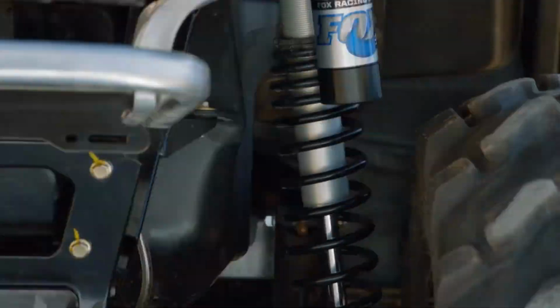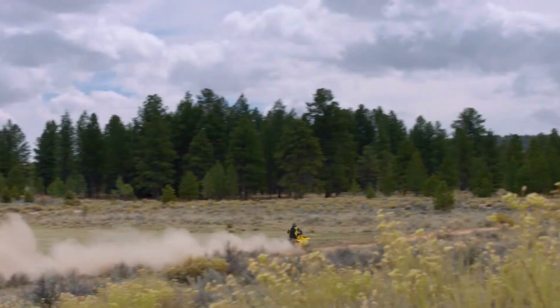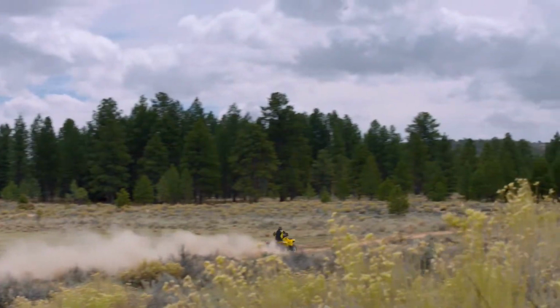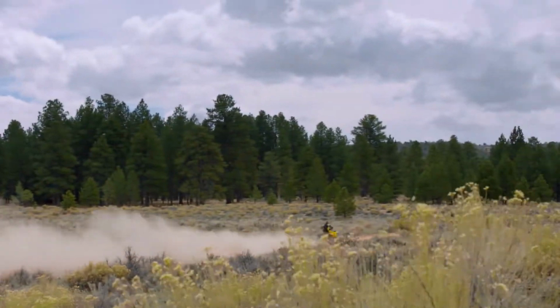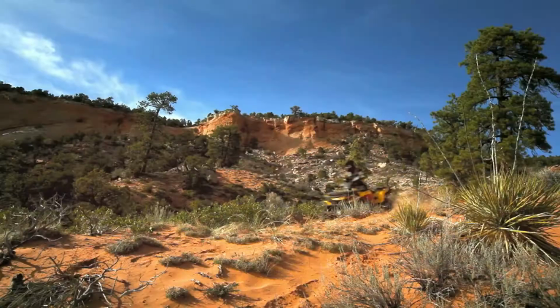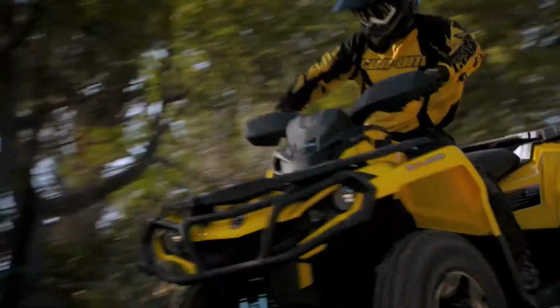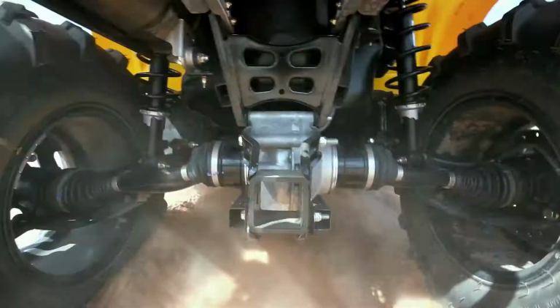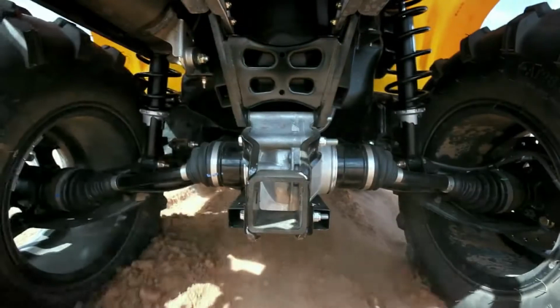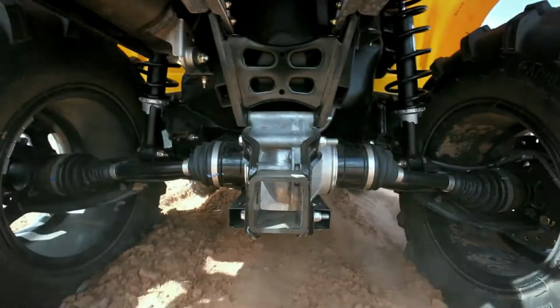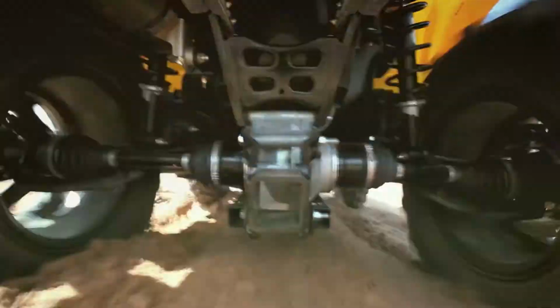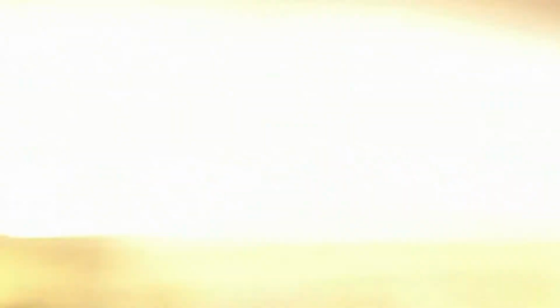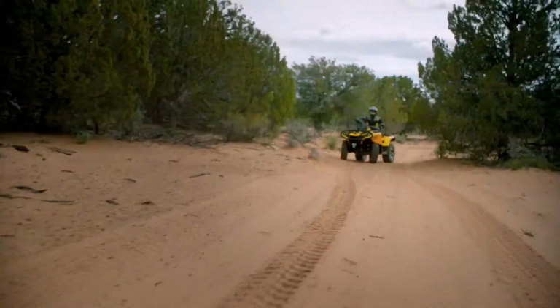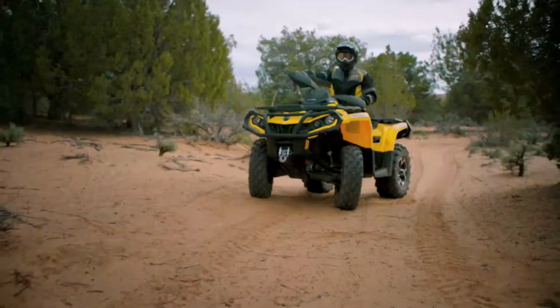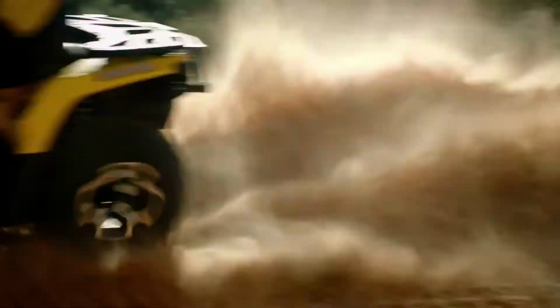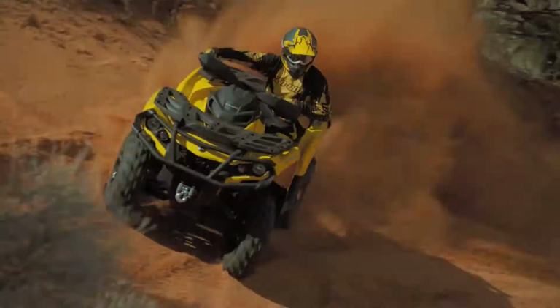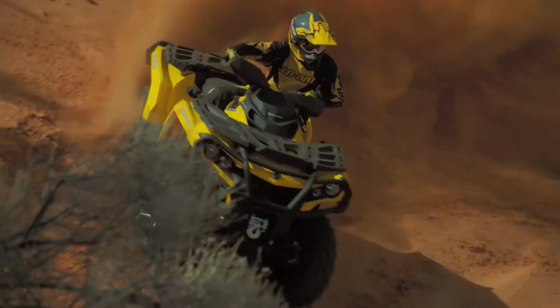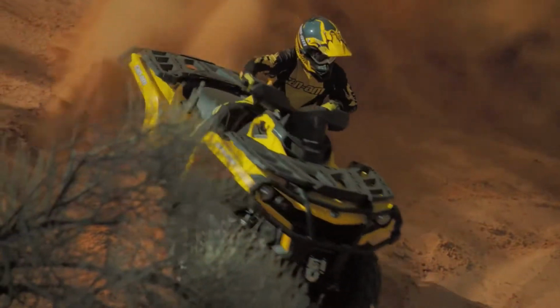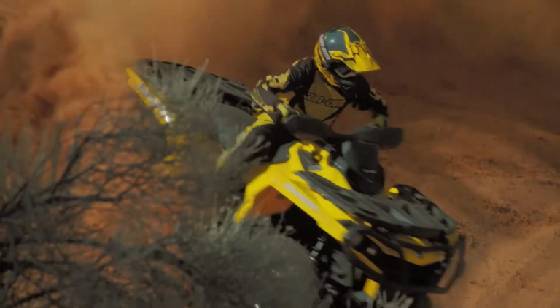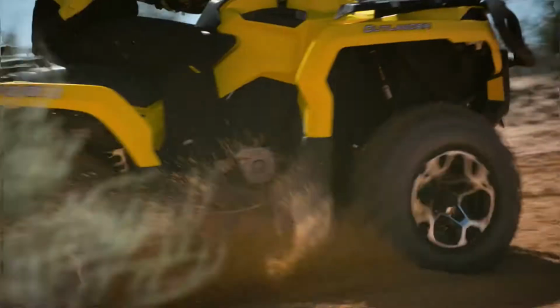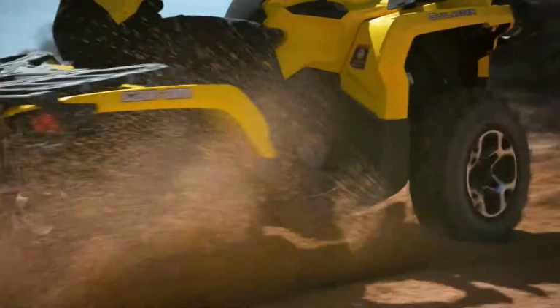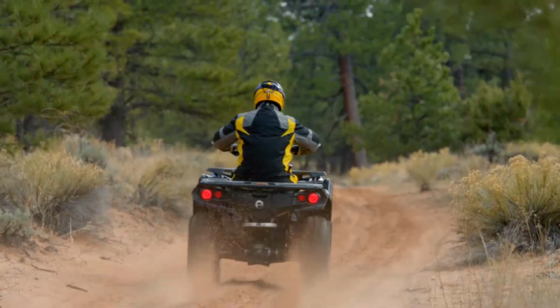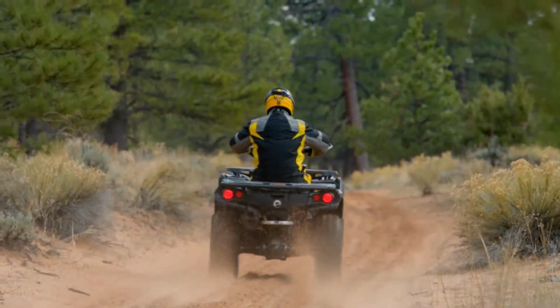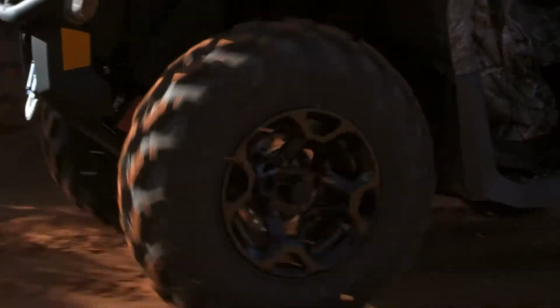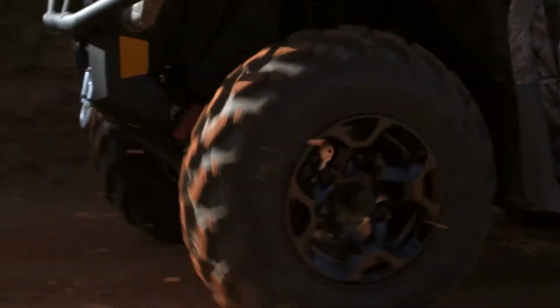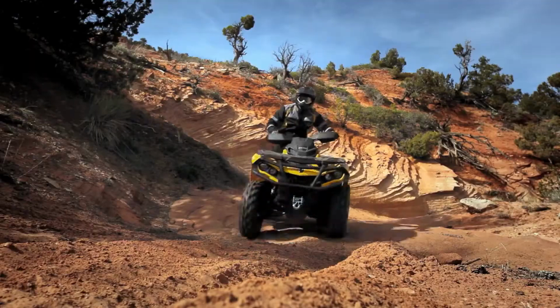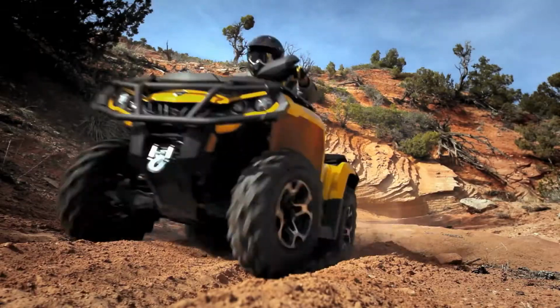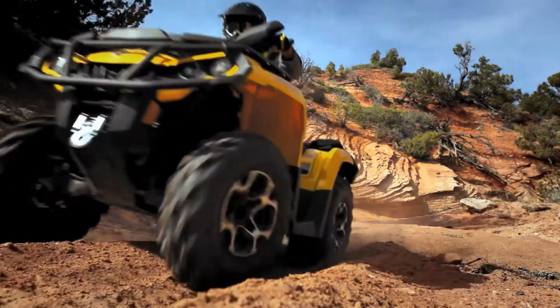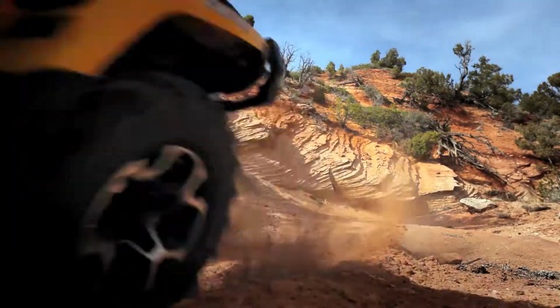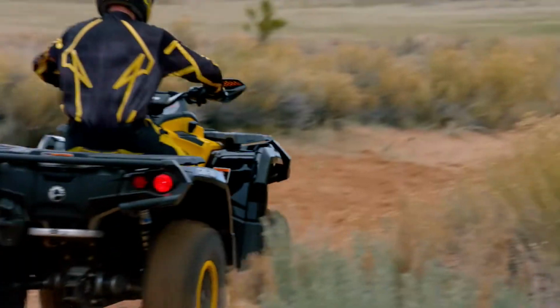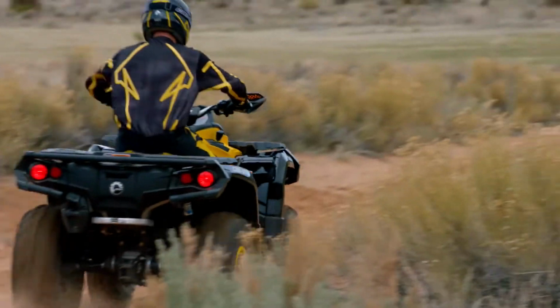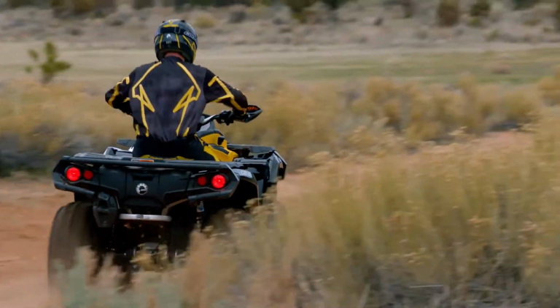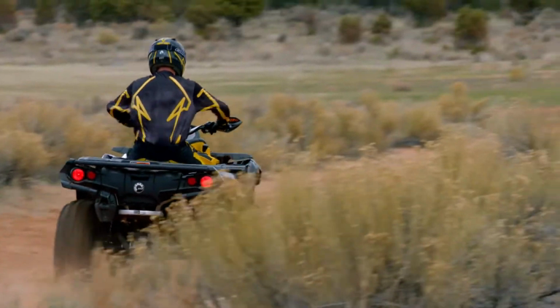For an ATV that delivers top performance with an unbelievable ride, start with the right DNA — Can-Am Outlander.